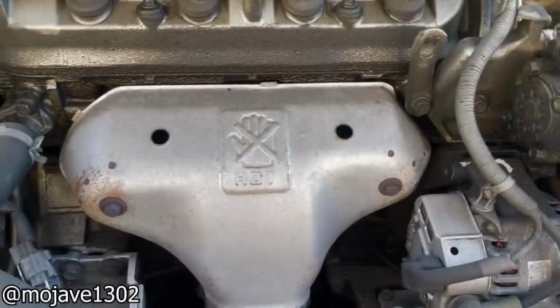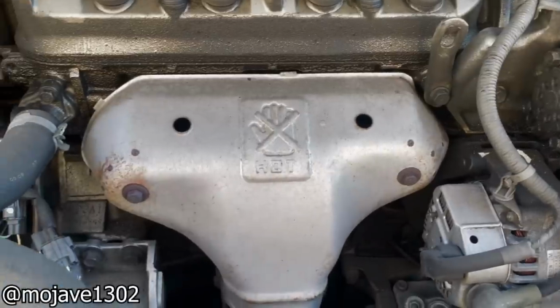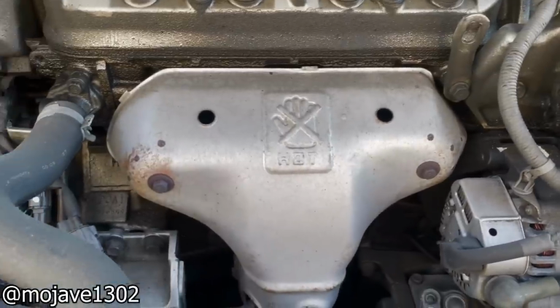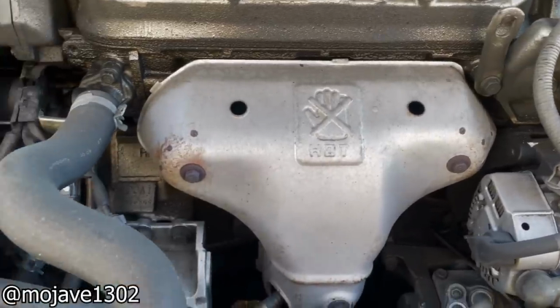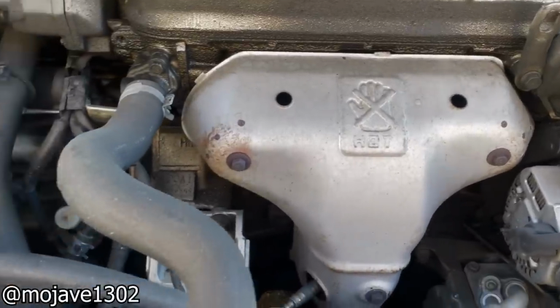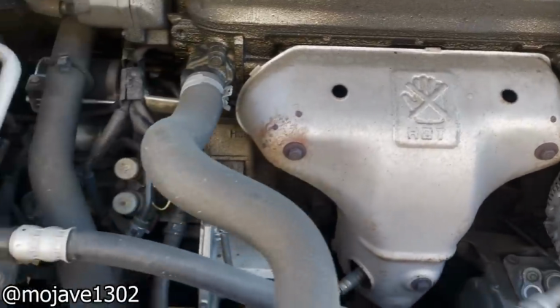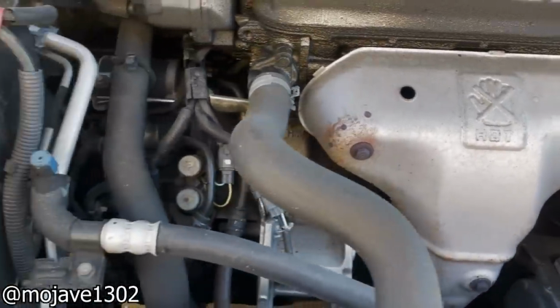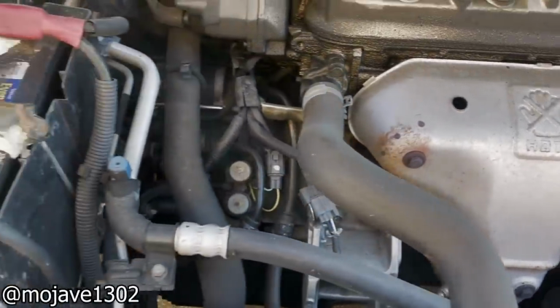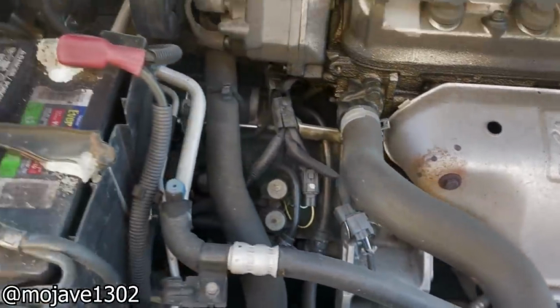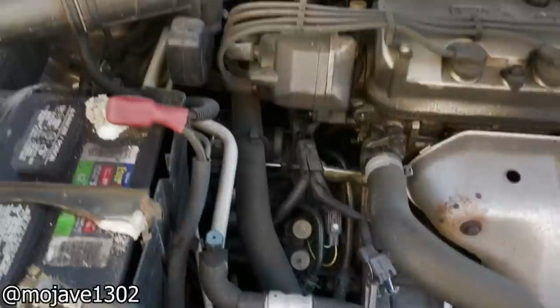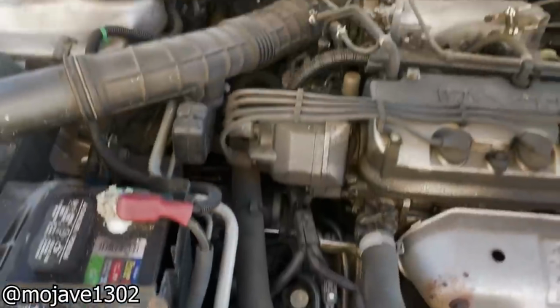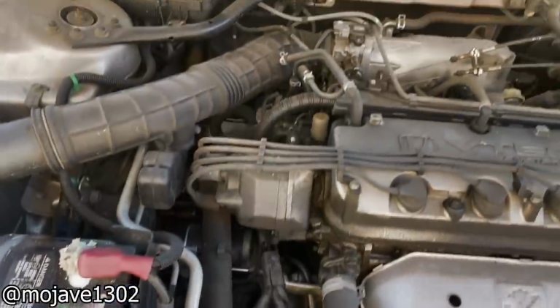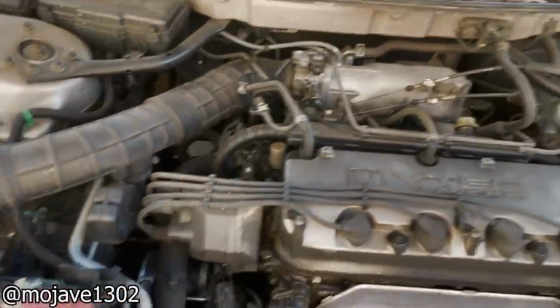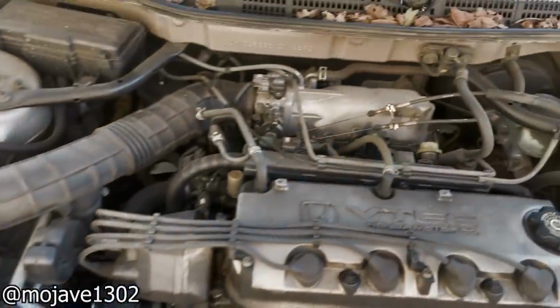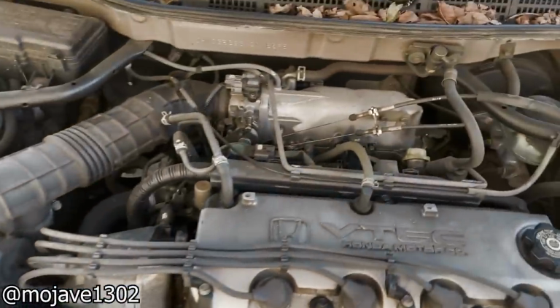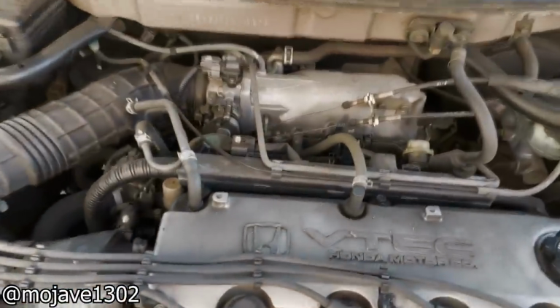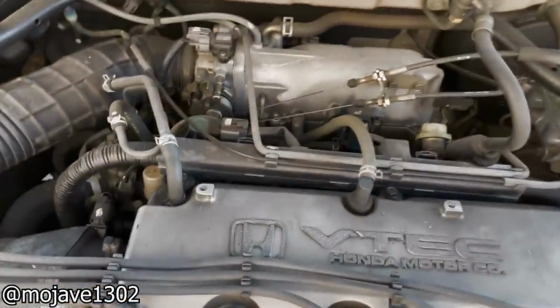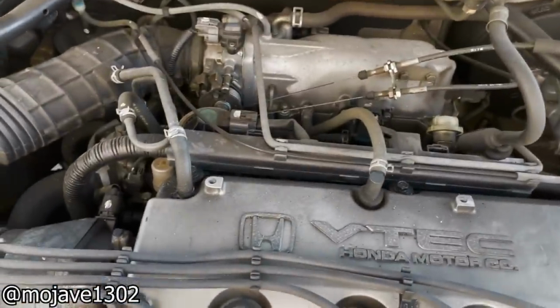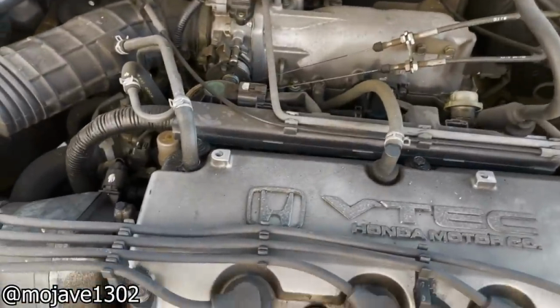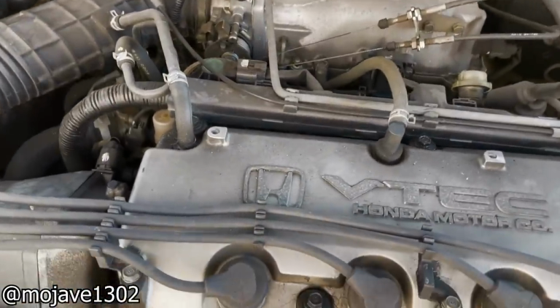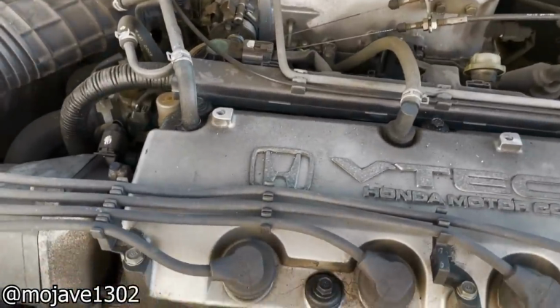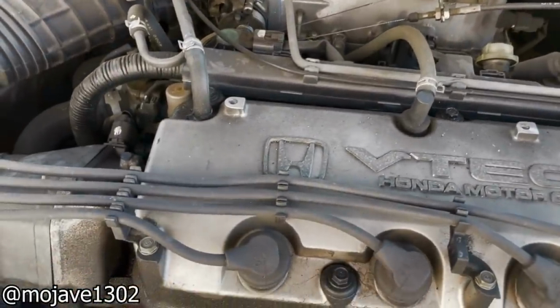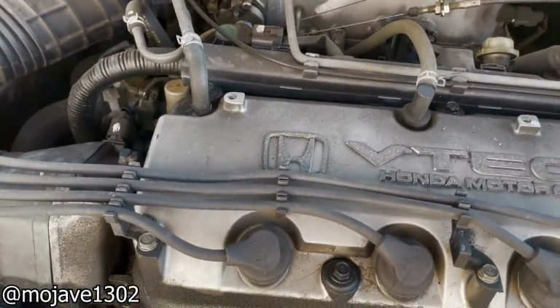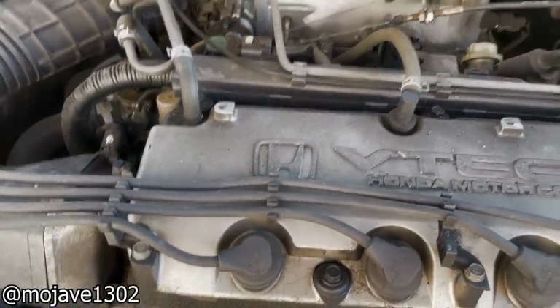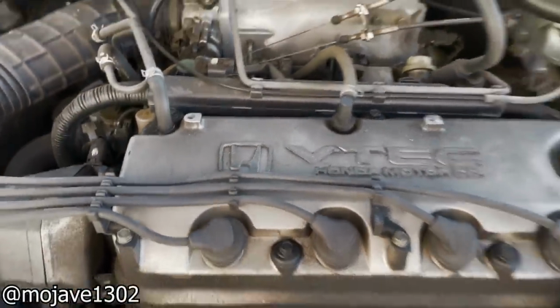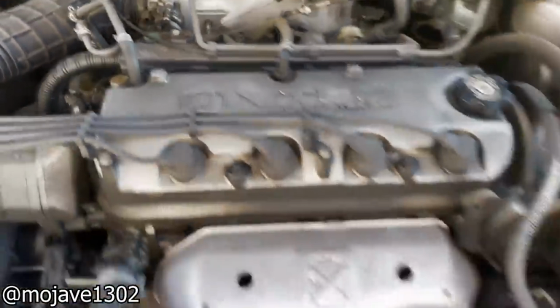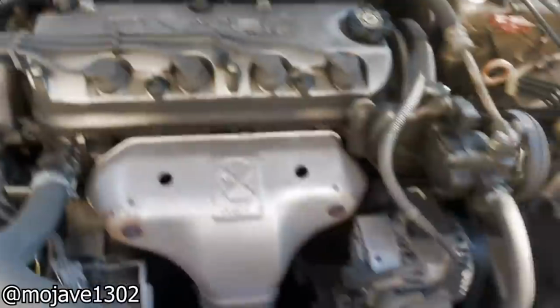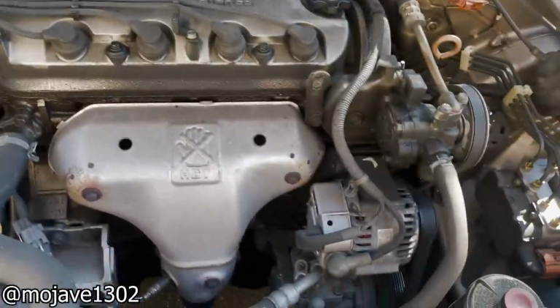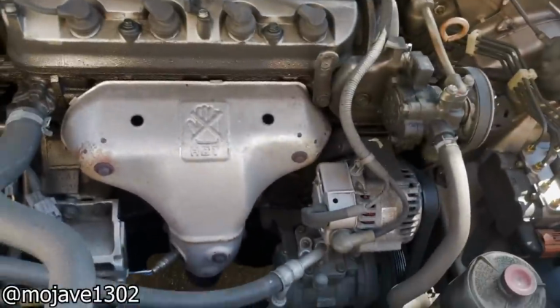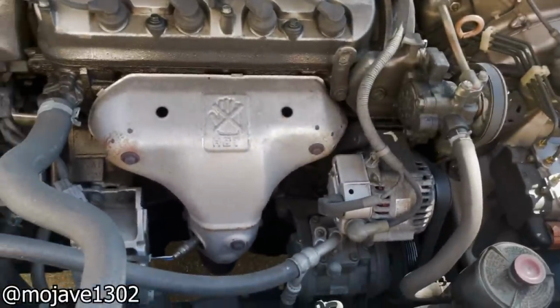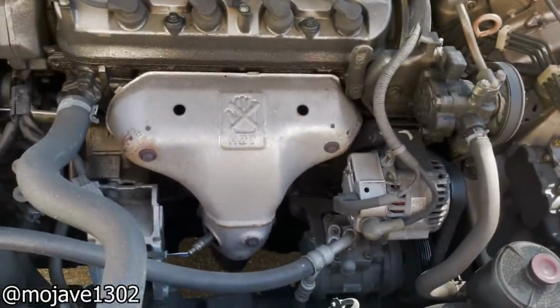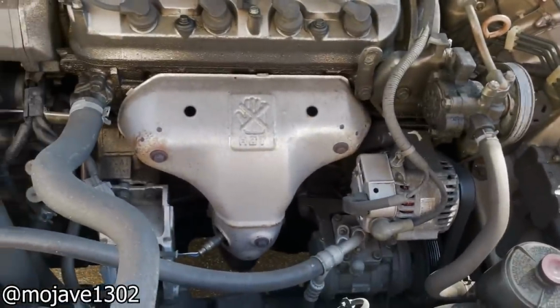This Honda Accord came in after being at a different shop who thought the engine had some rod knock. After a quick inspection, it's obviously just some sort of exhaust vibration or heat shield.